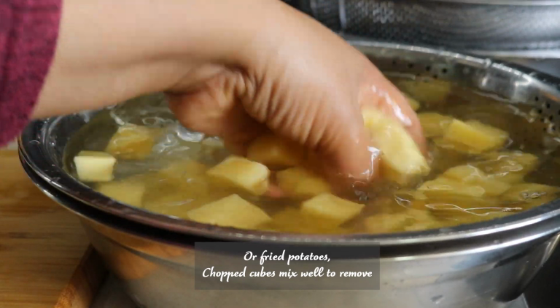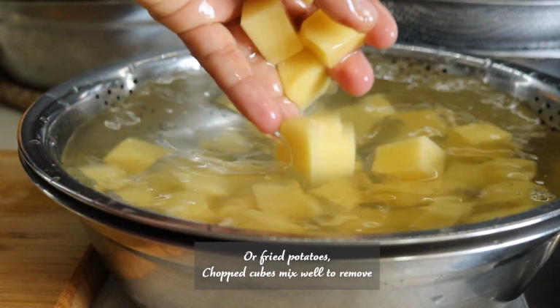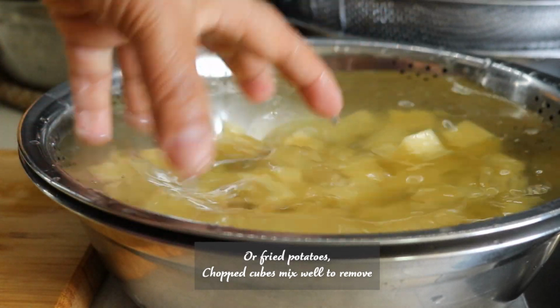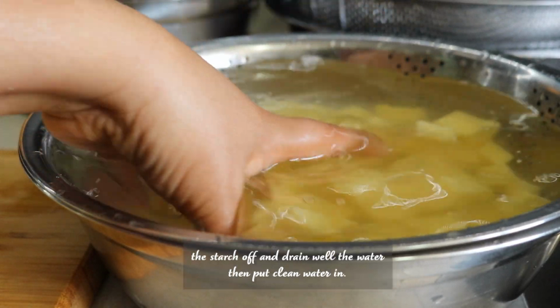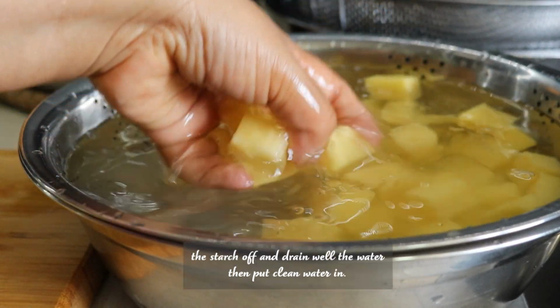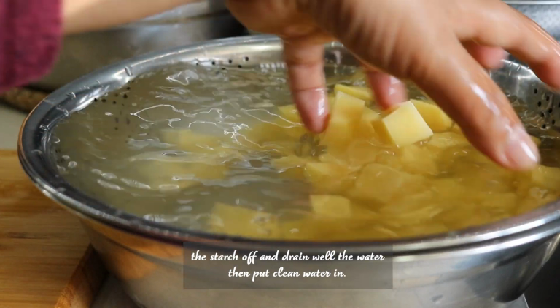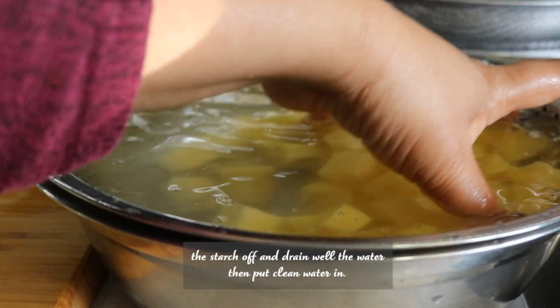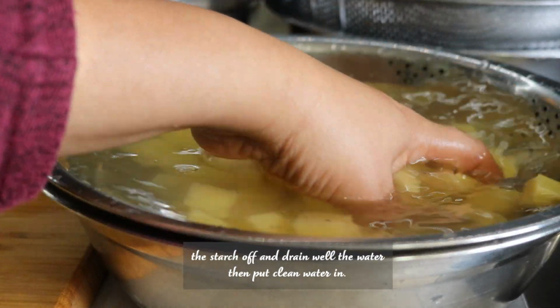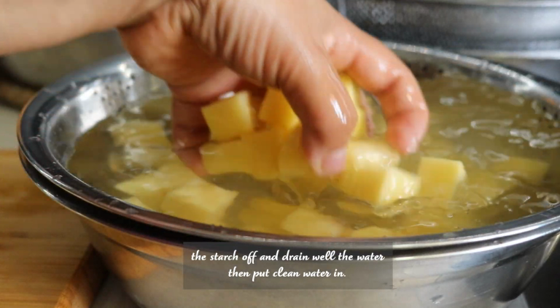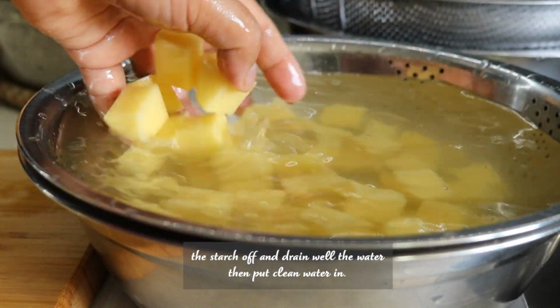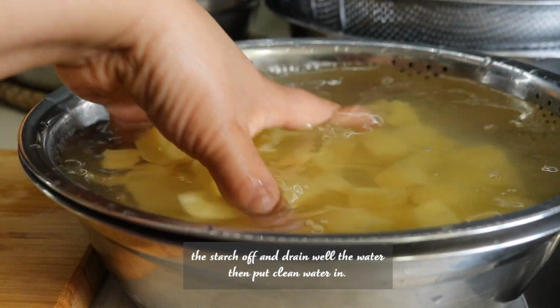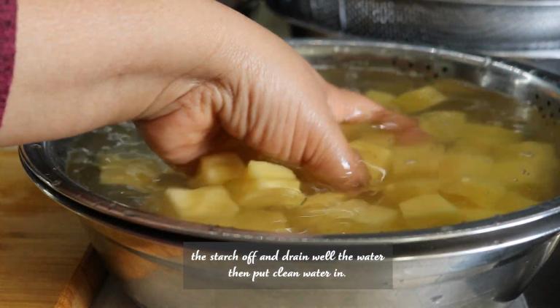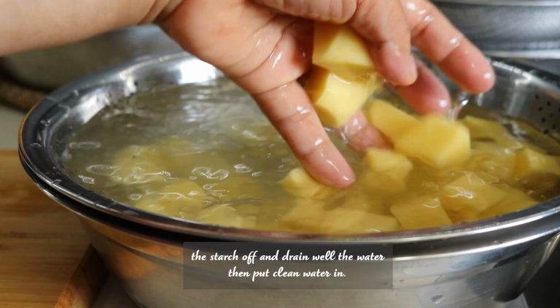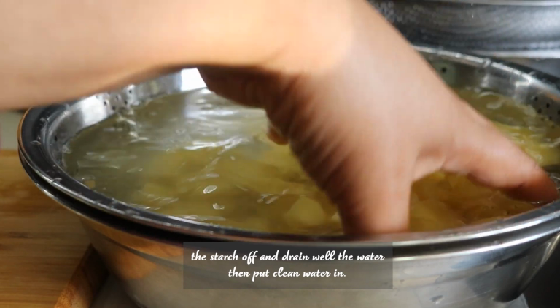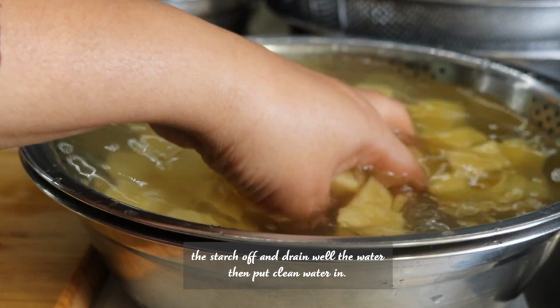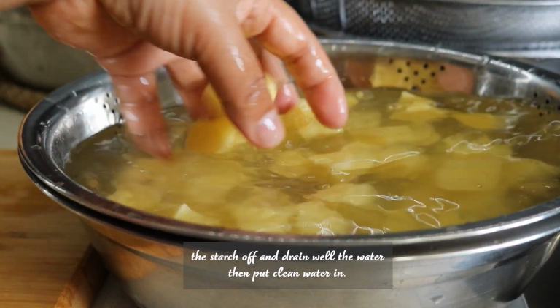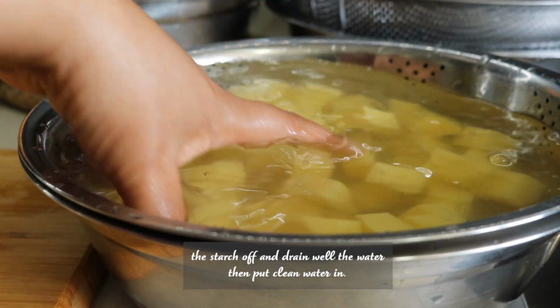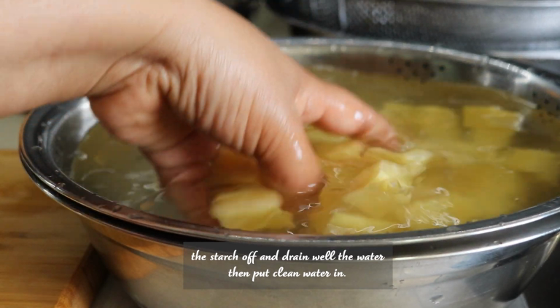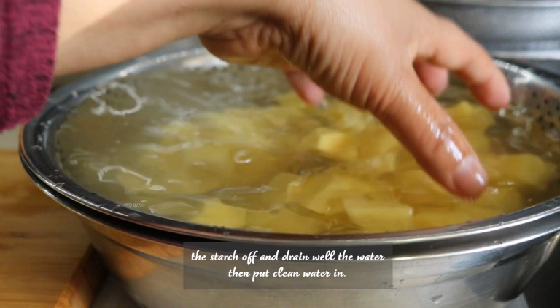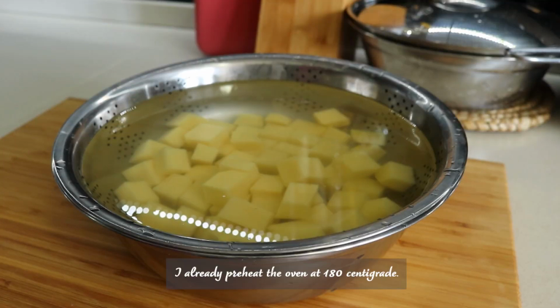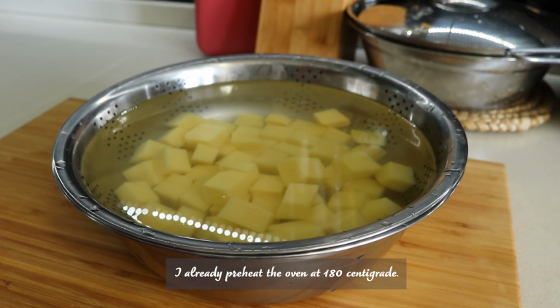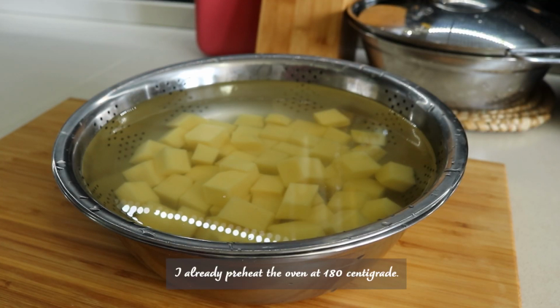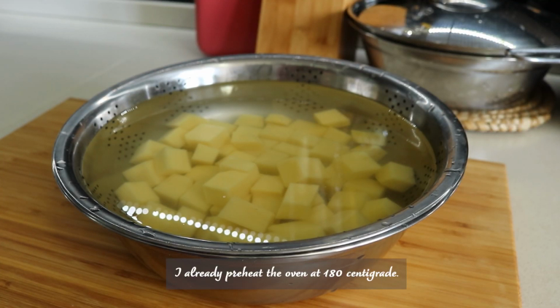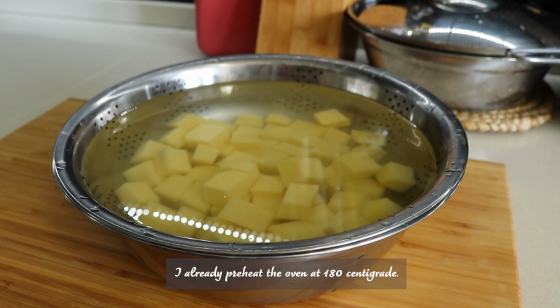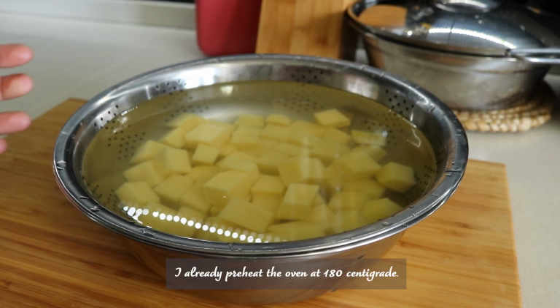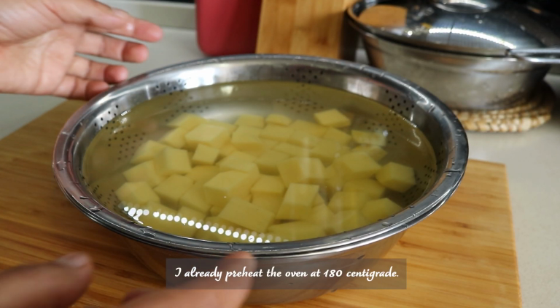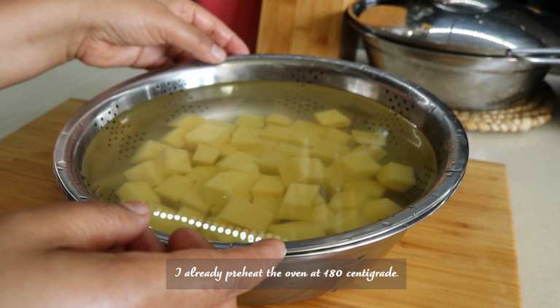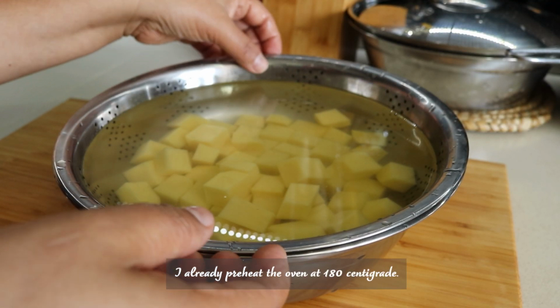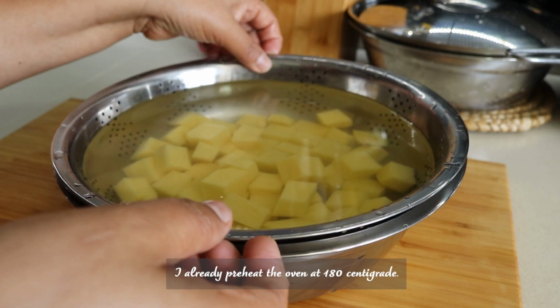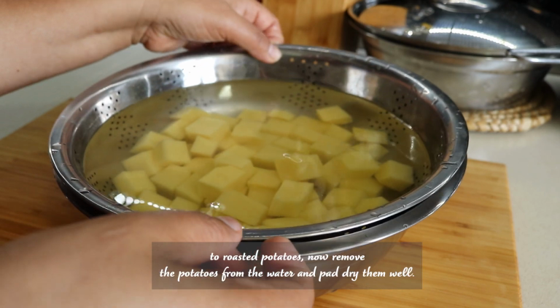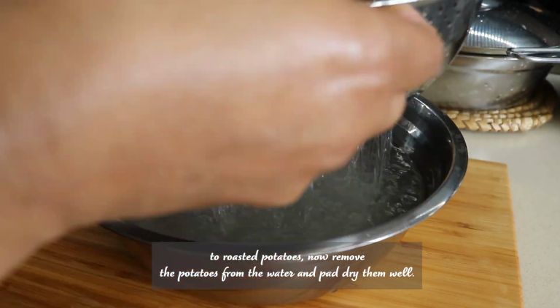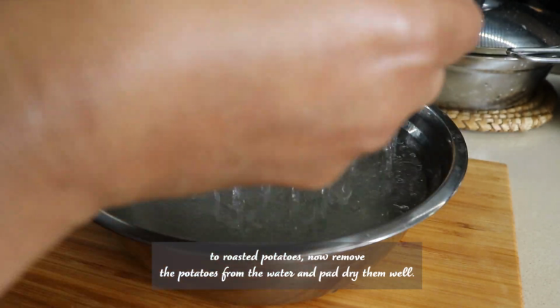Mix well to remove the starch, then drain the water and put clean water in. I already have the oven preheated at 180 centigrade to roast the potatoes.